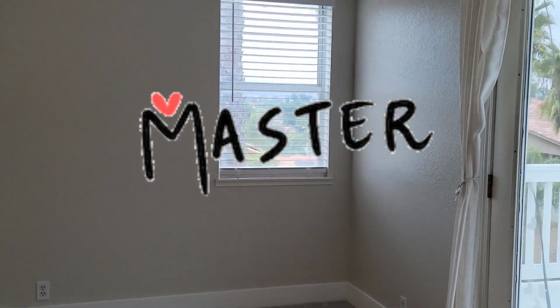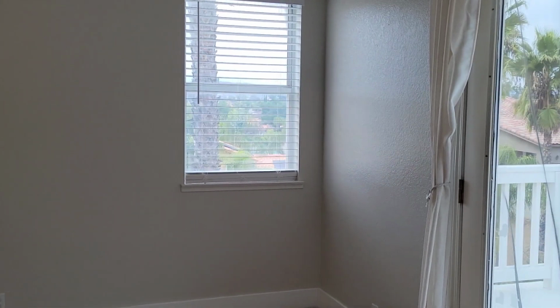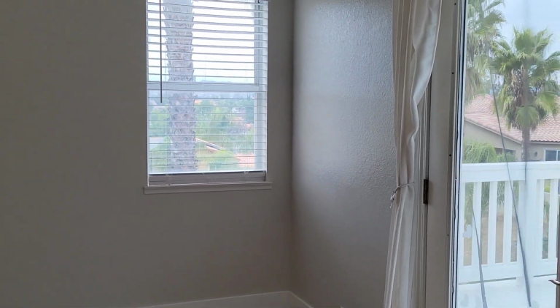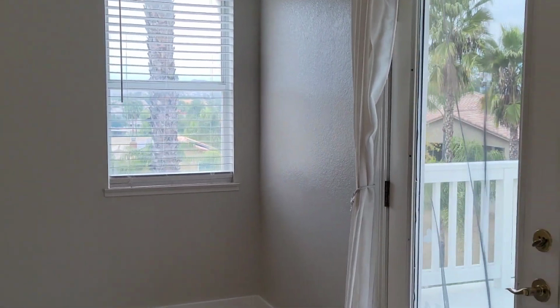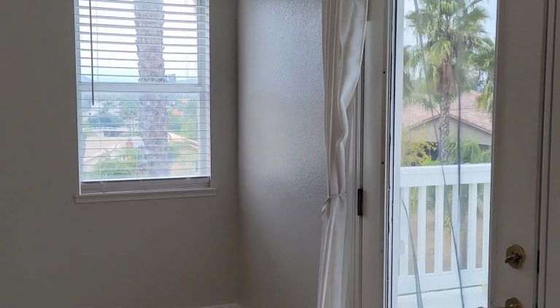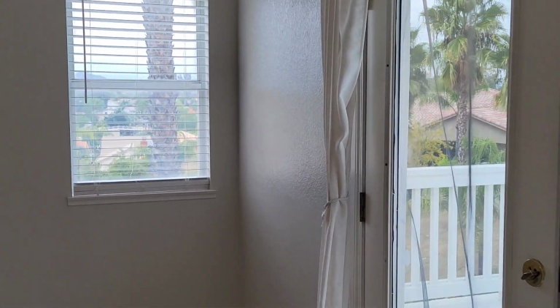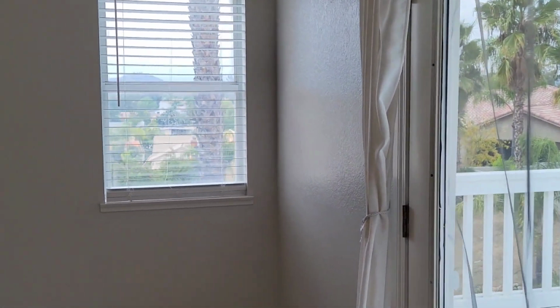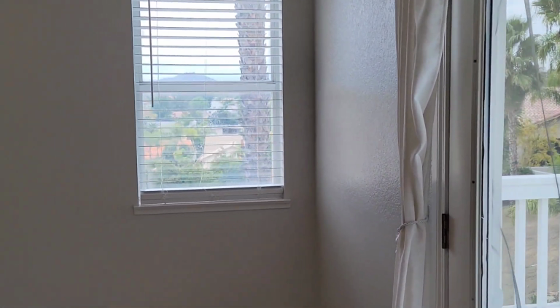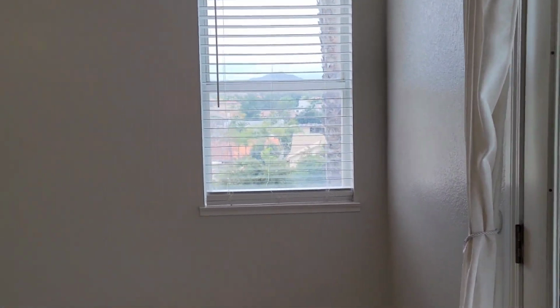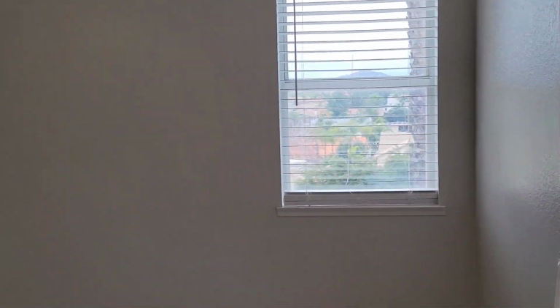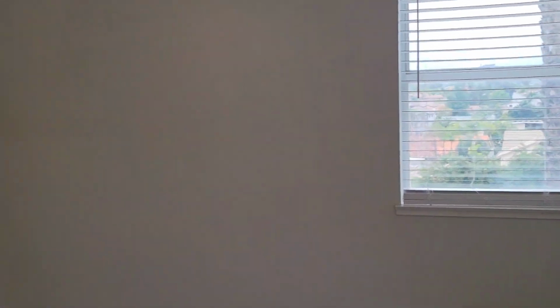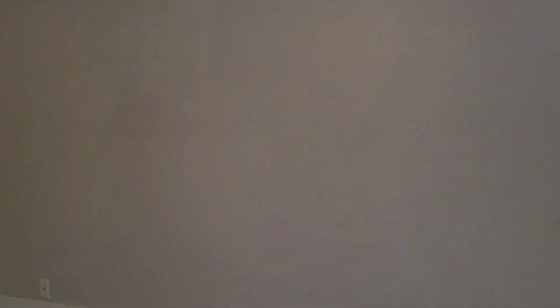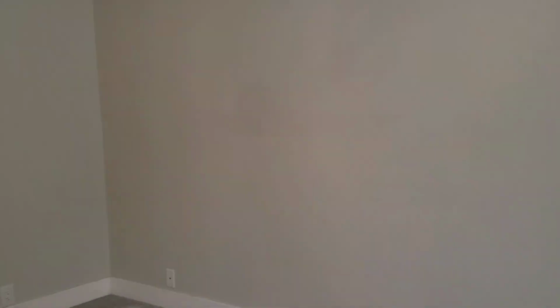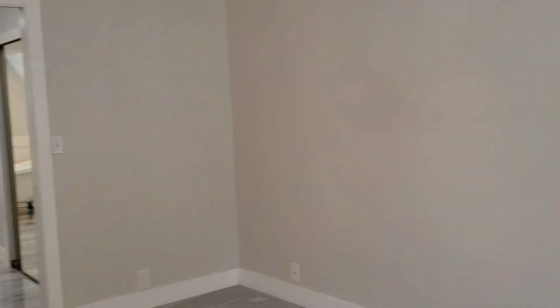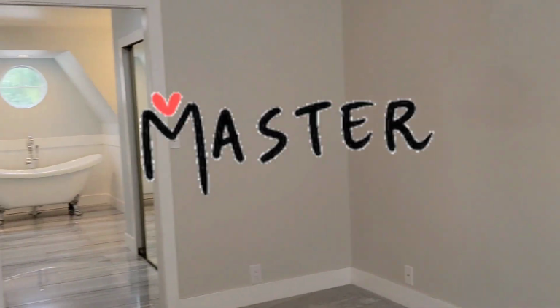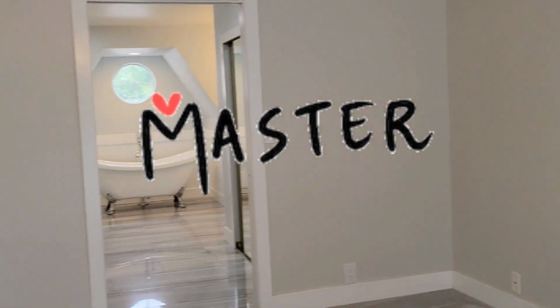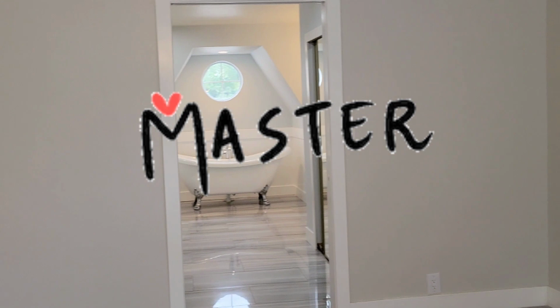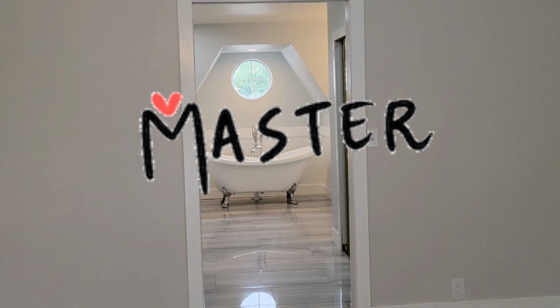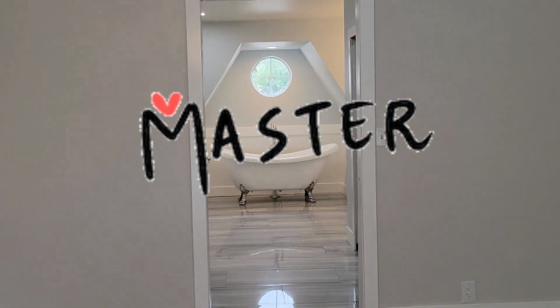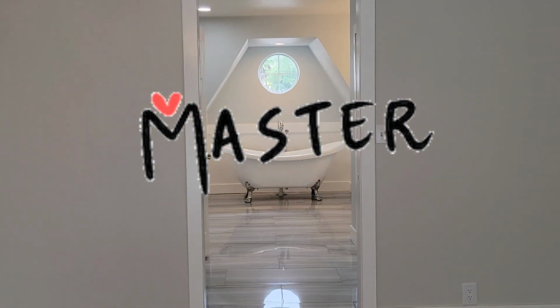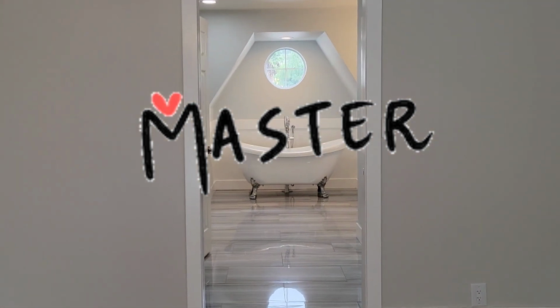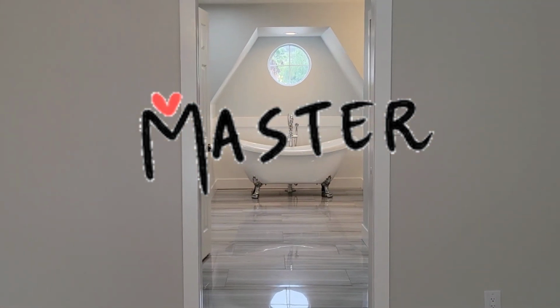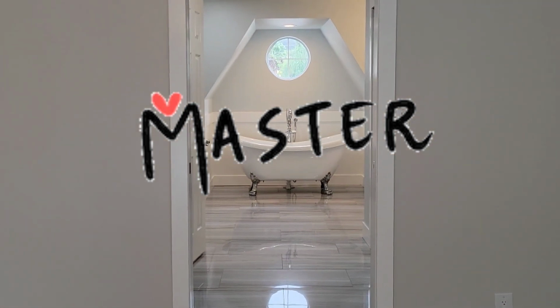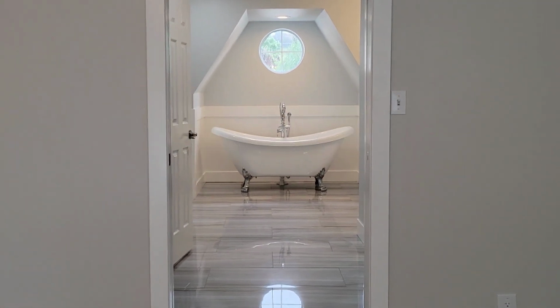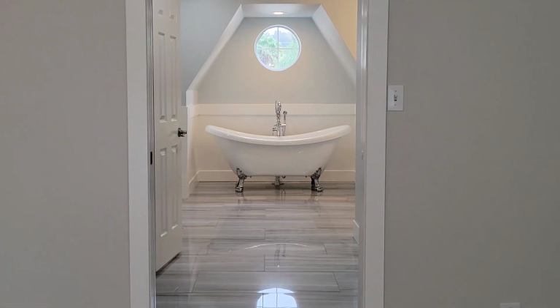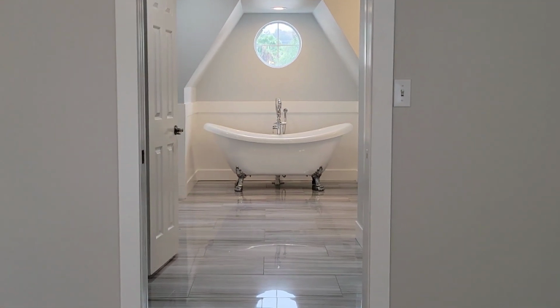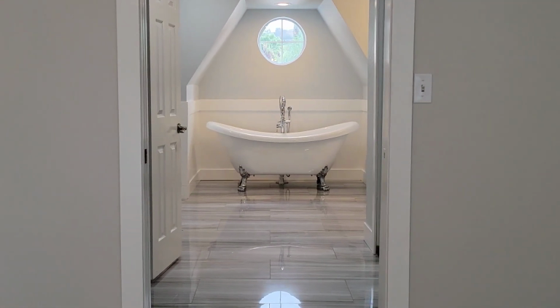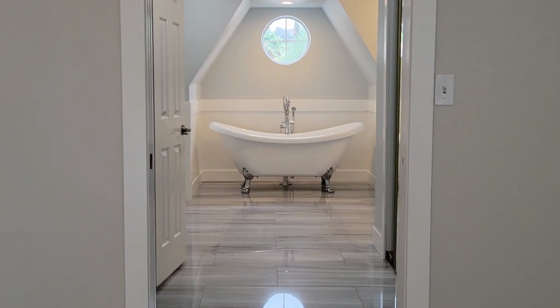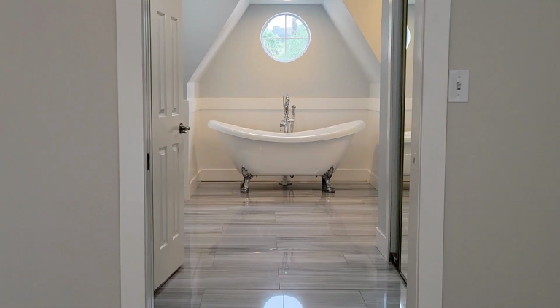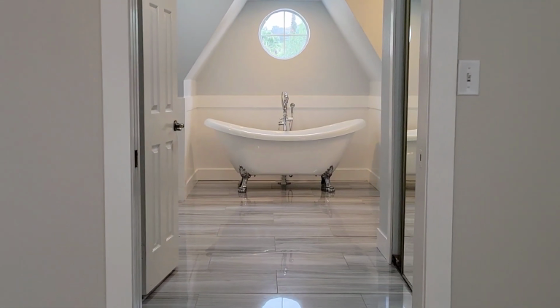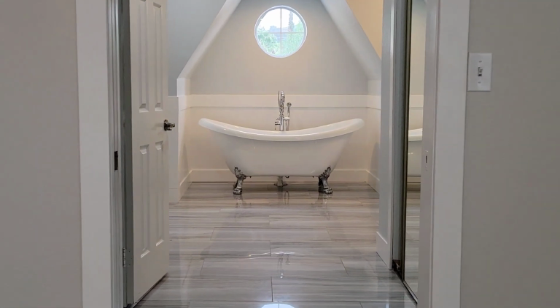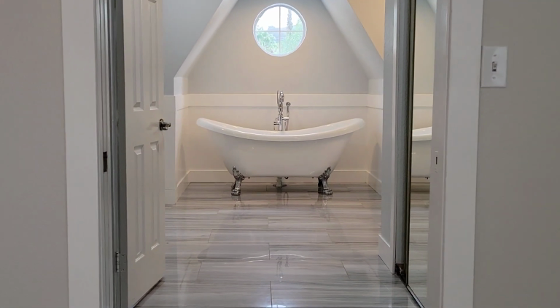This is the master bedroom — the good one, the great one — with a beautiful master bedroom. Check this out.